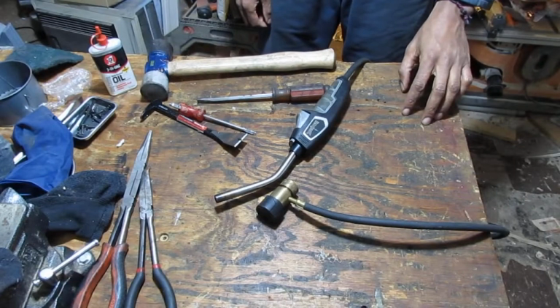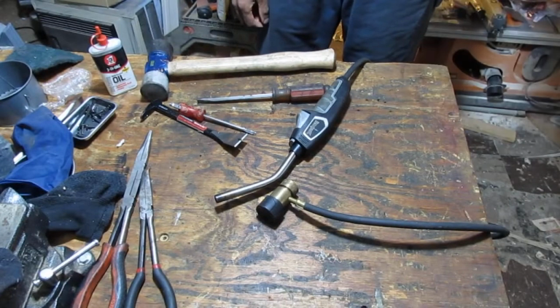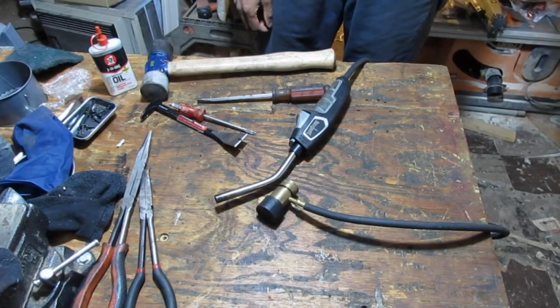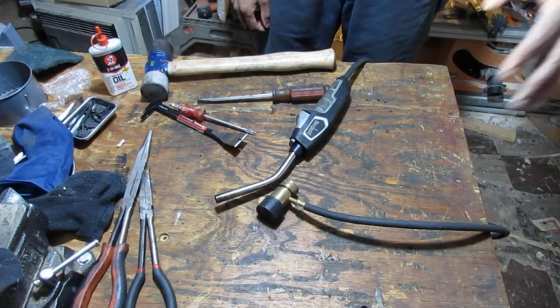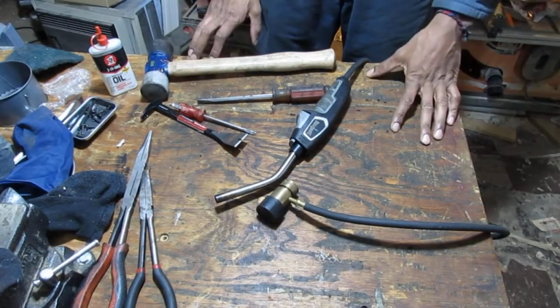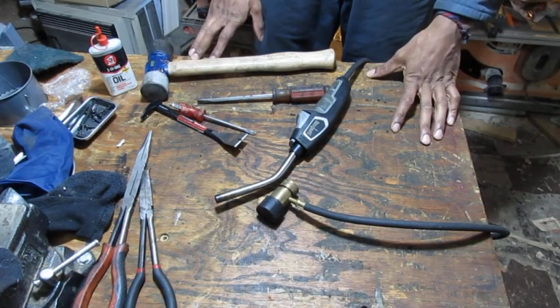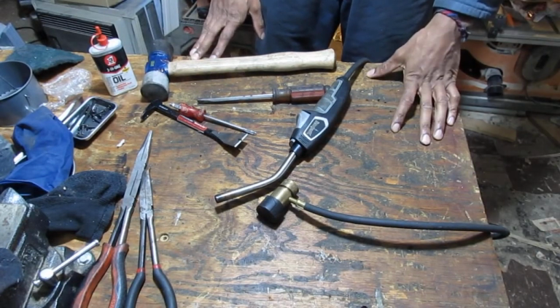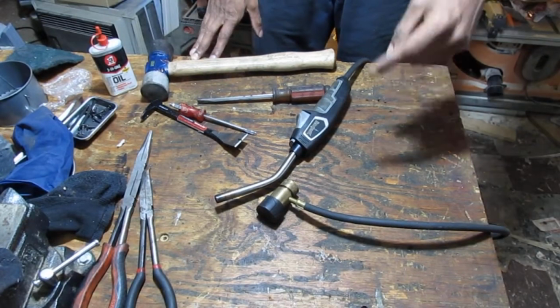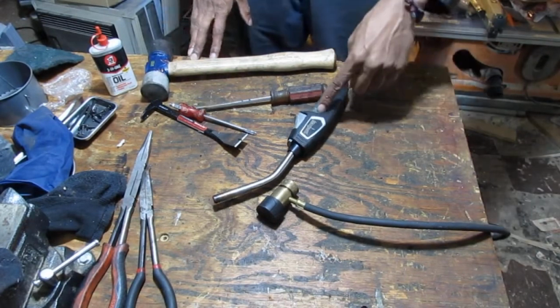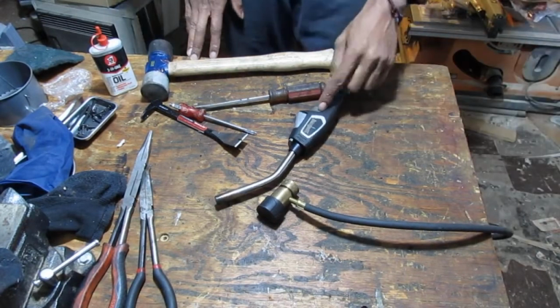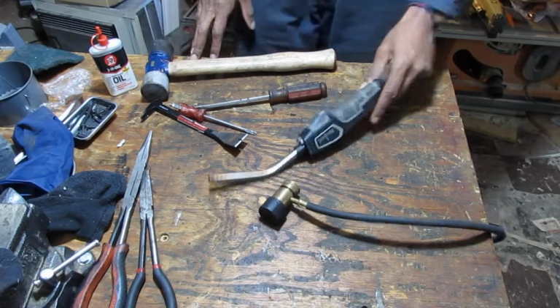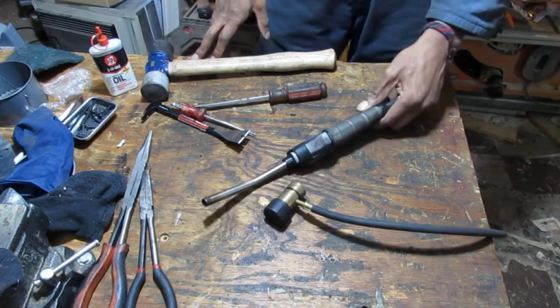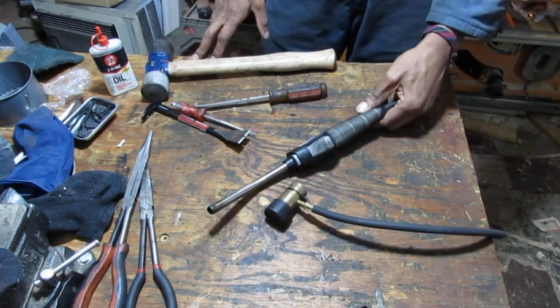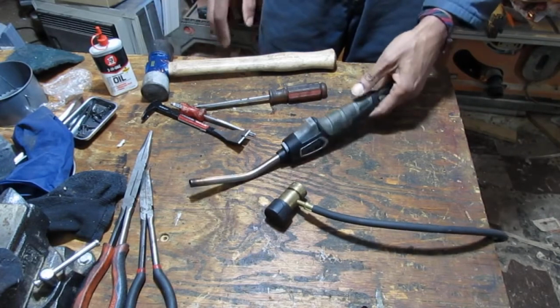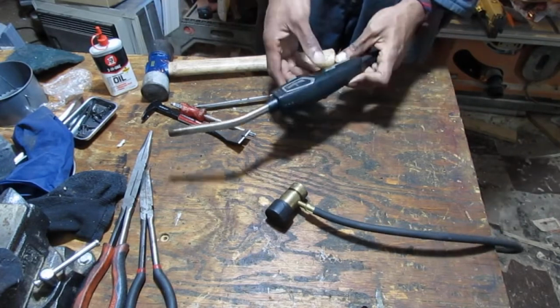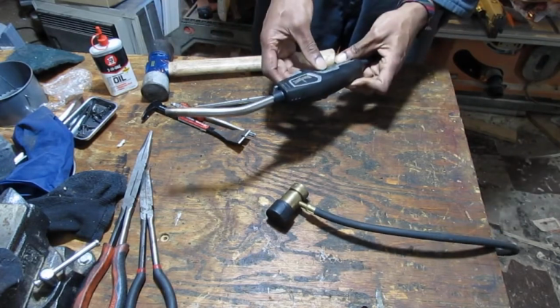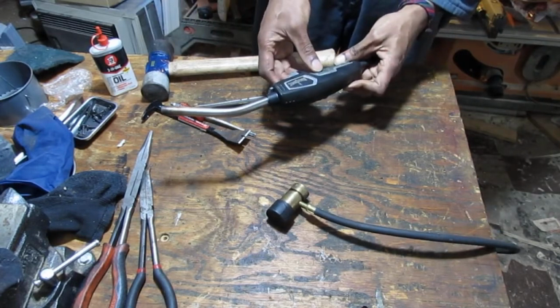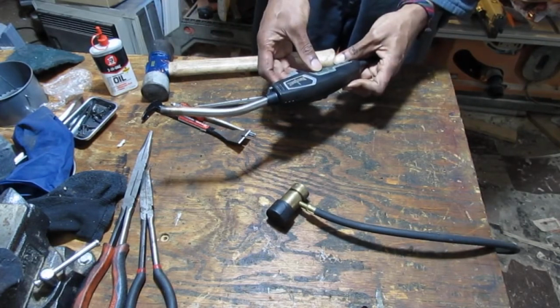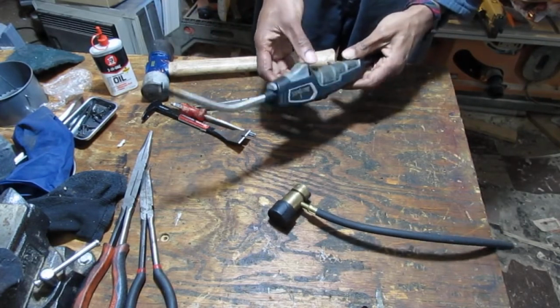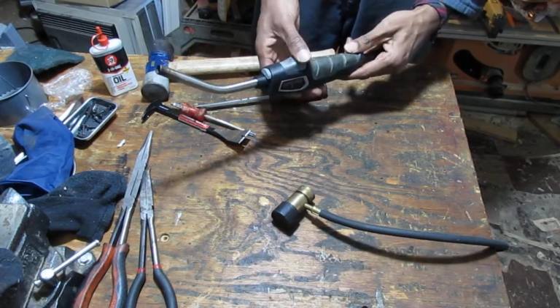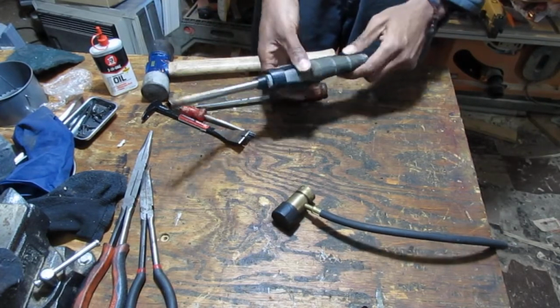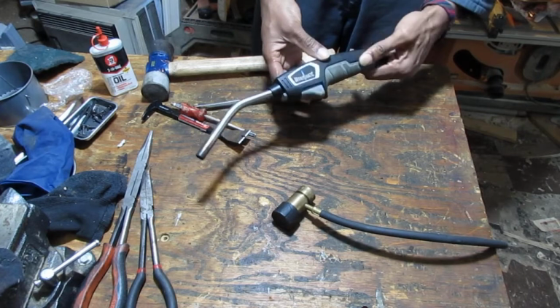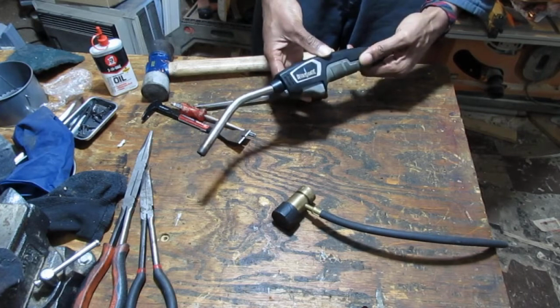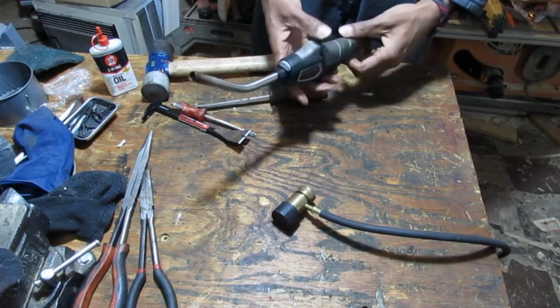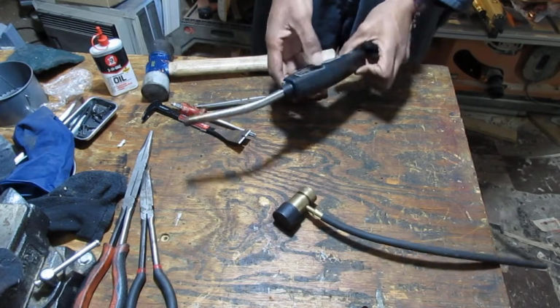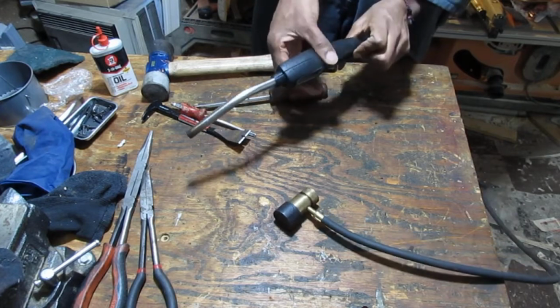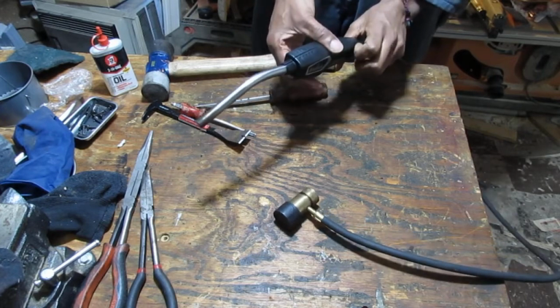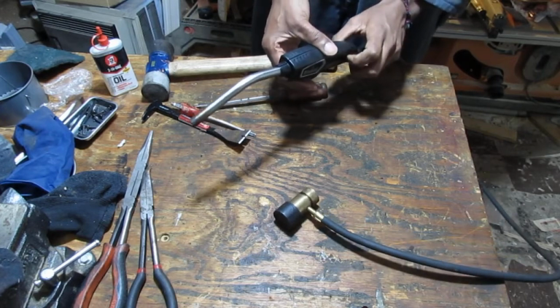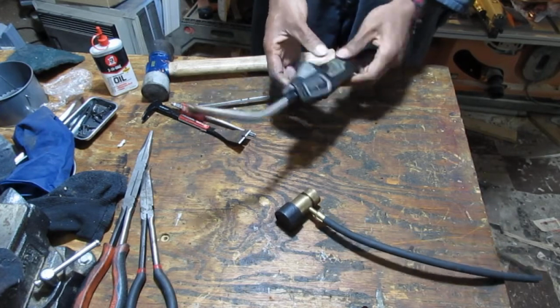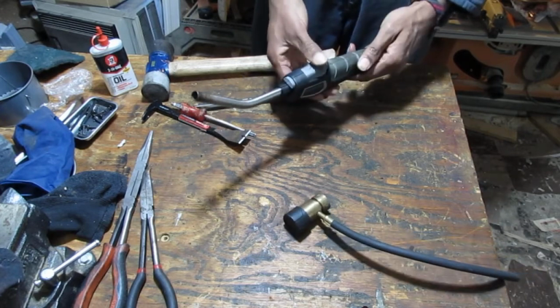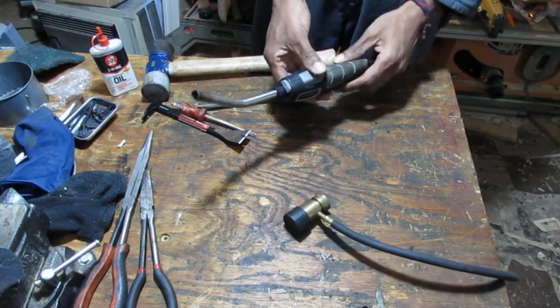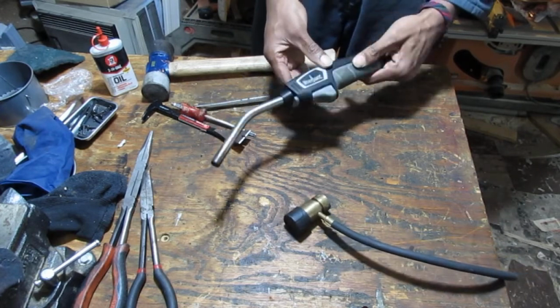Good evening gentlemen. I don't know what's going on with this. We have the most untimely breakage. I kind of need this thing. And you know what? It's always when you need it, it breaks.